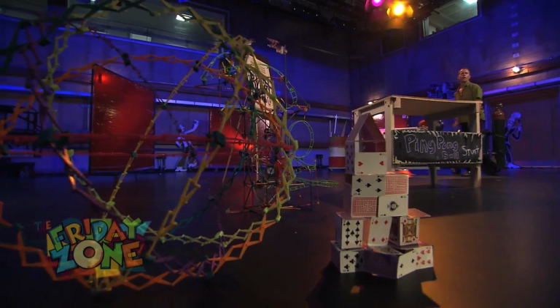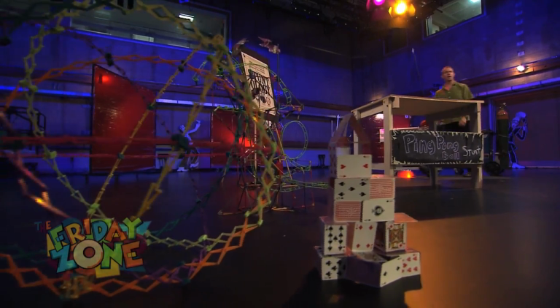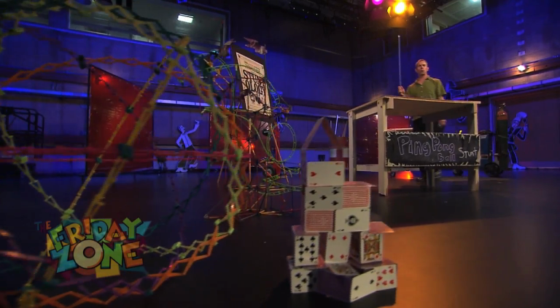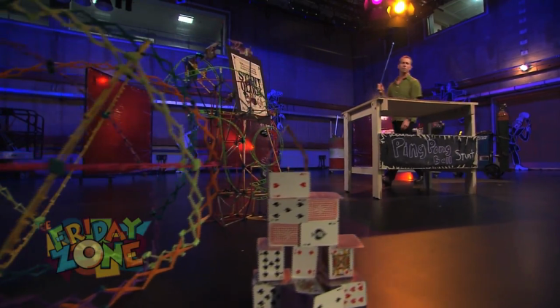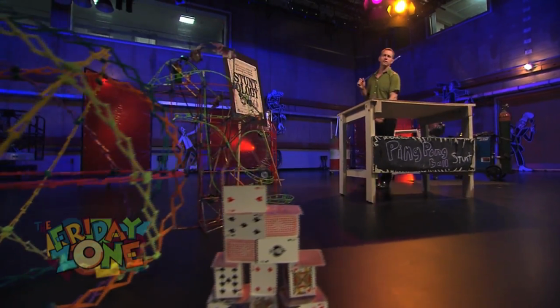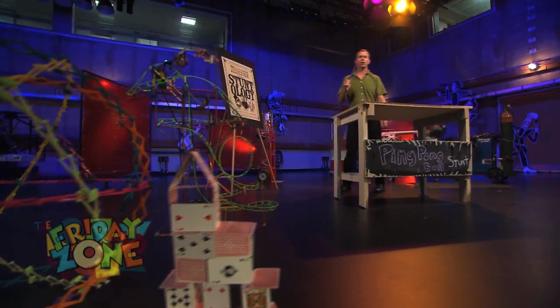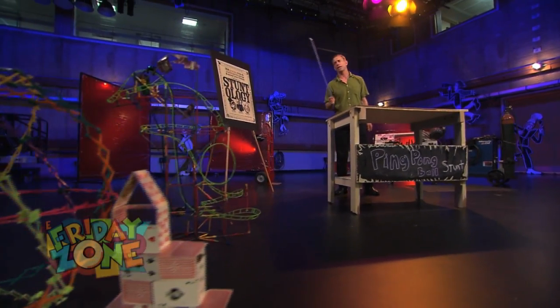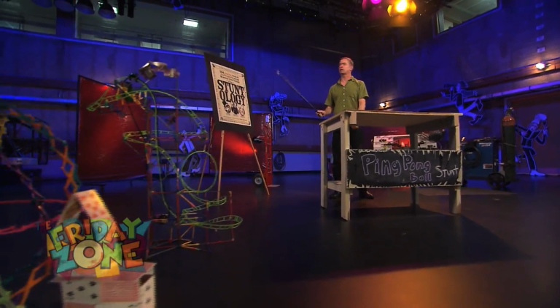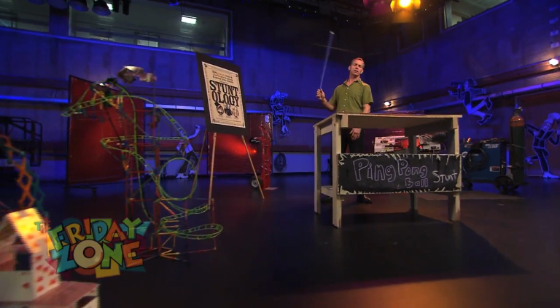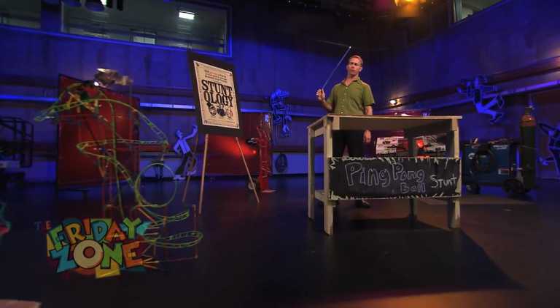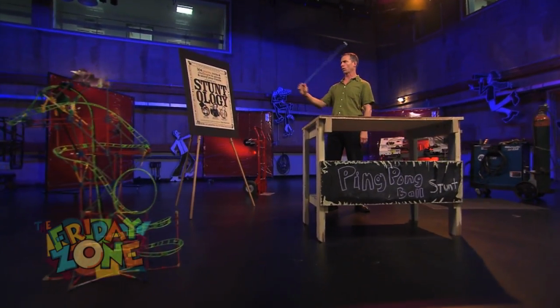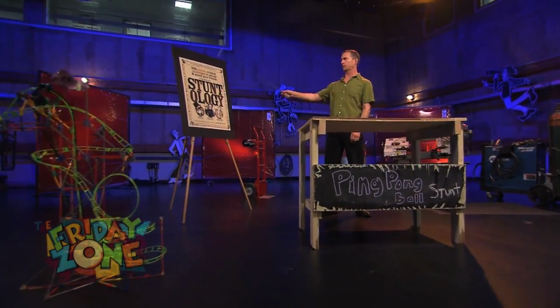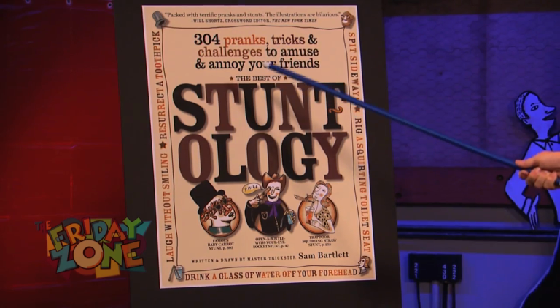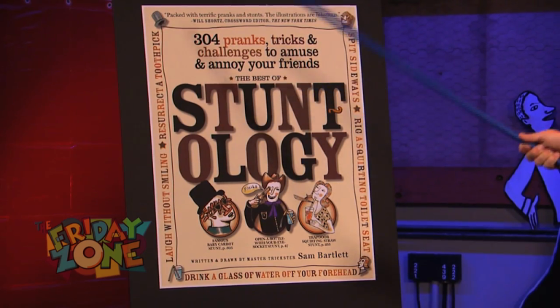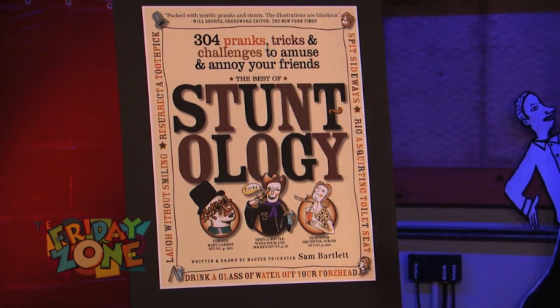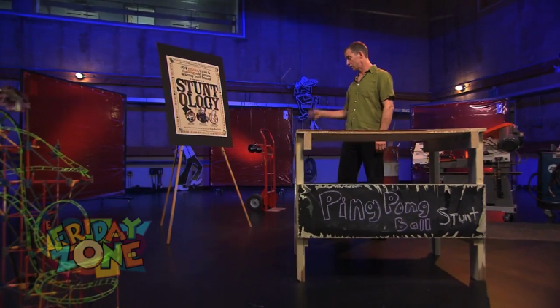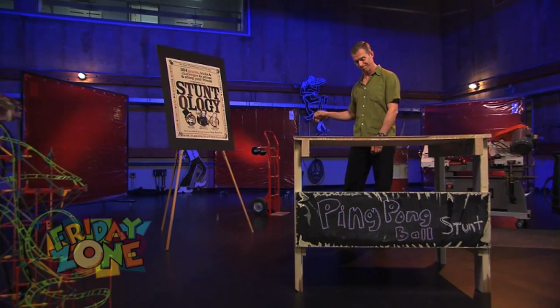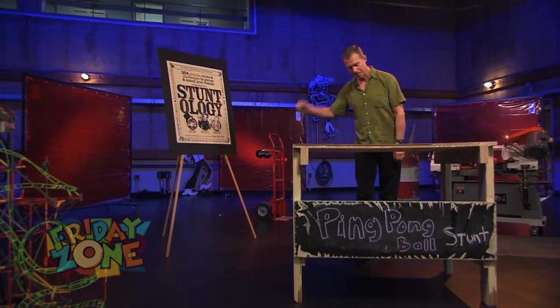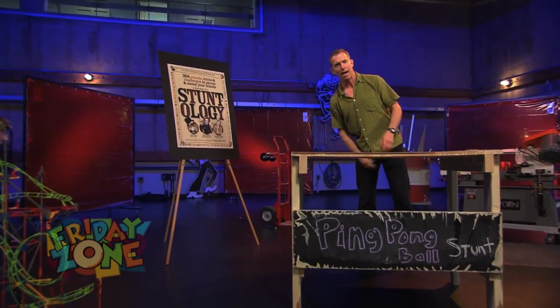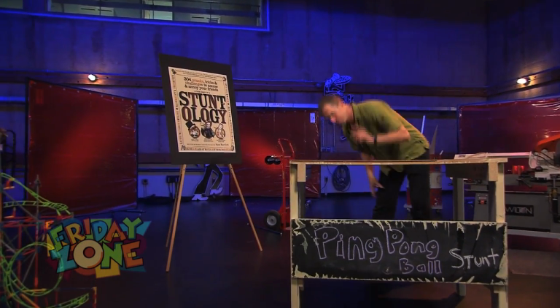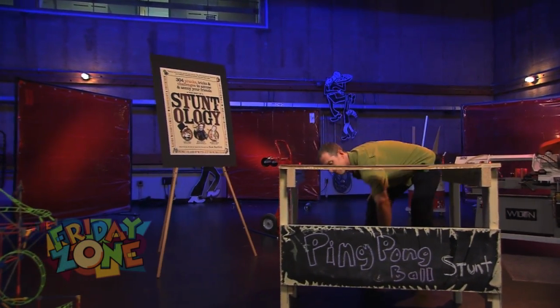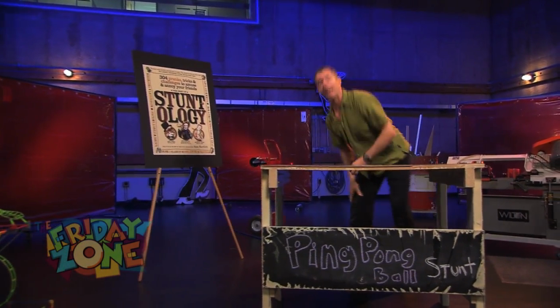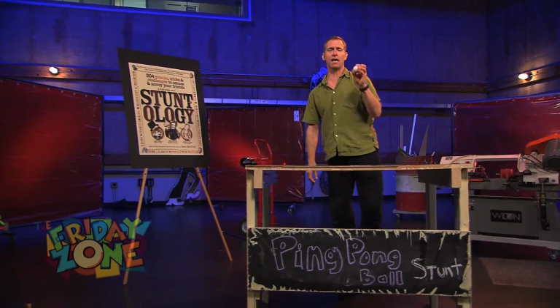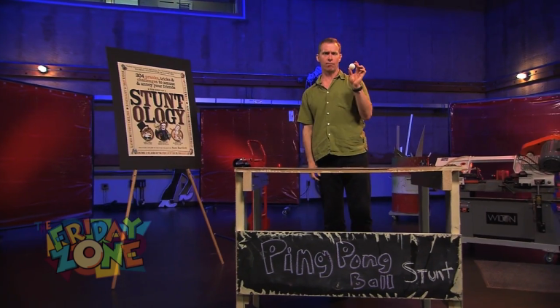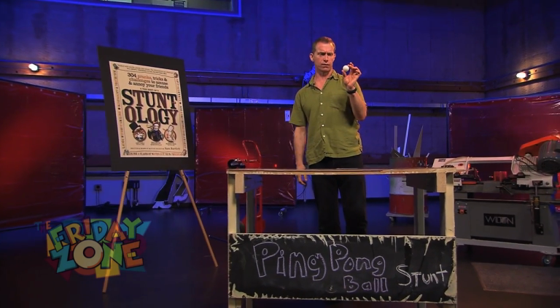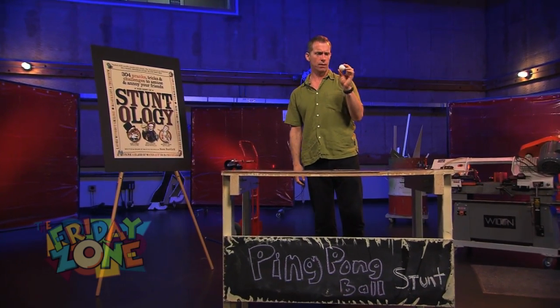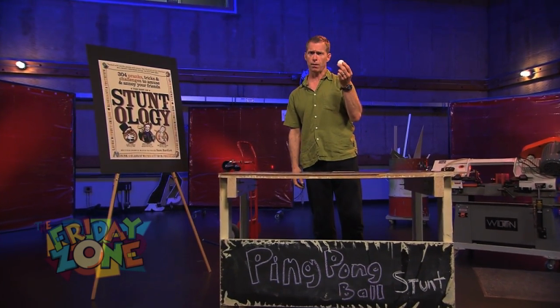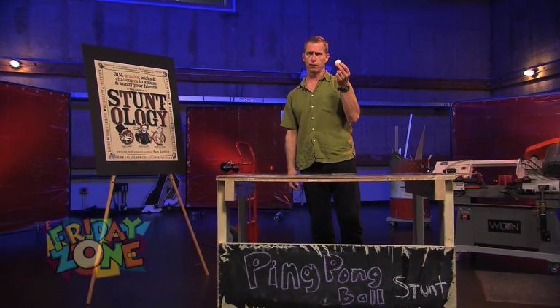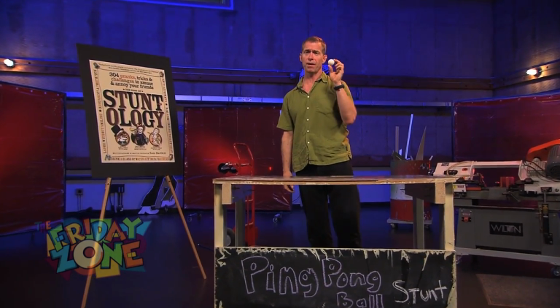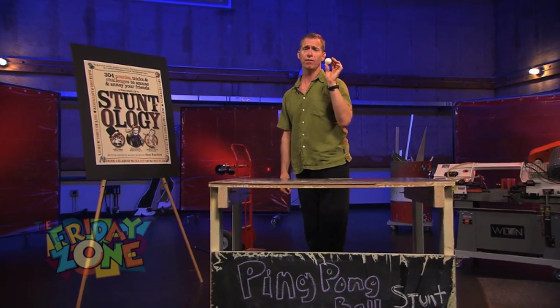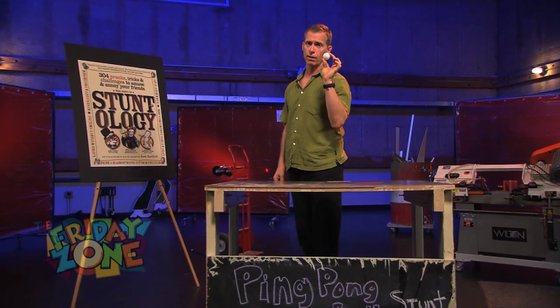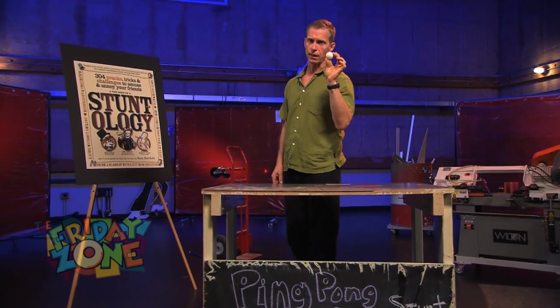Hello and welcome. My name is Sam Bartlett, and here is a stunt from the world of stuntology. I think you're going to like this one. Today's stunt involves a ping pong ball, one of my very favorite objects.